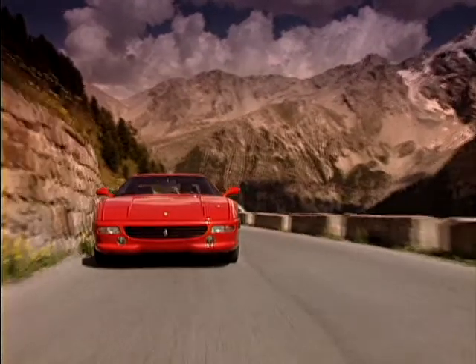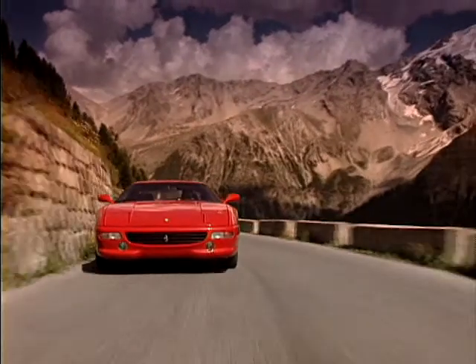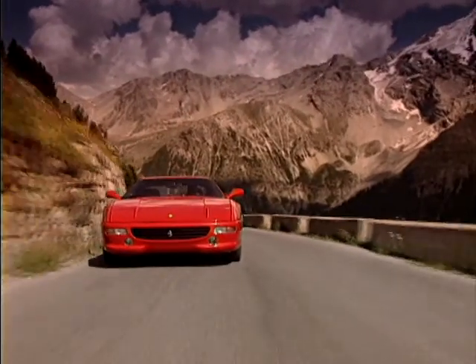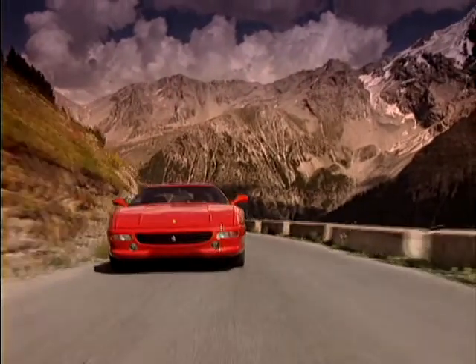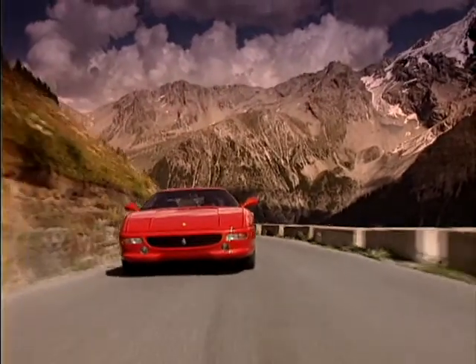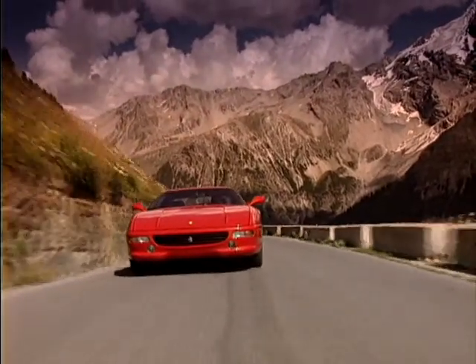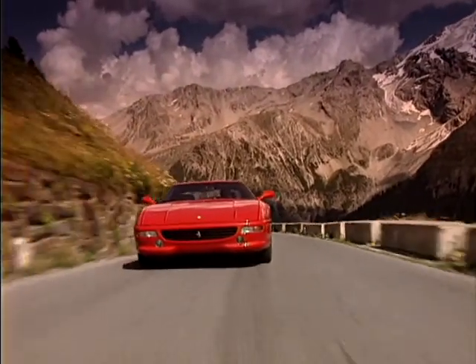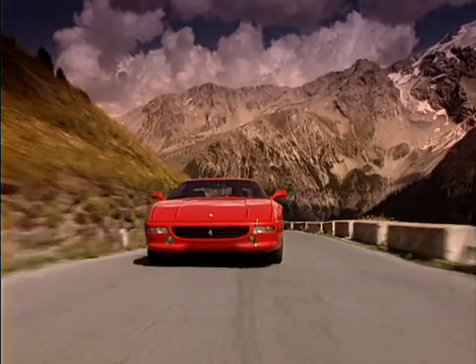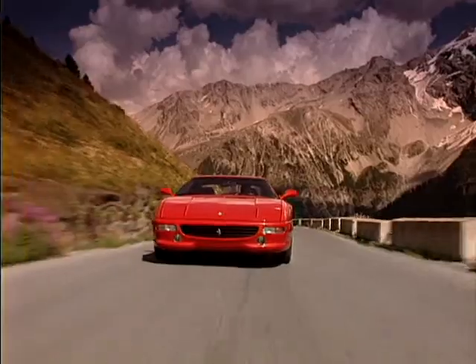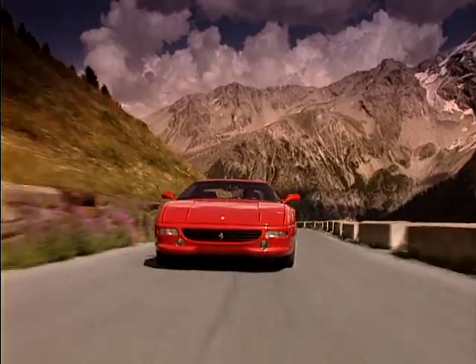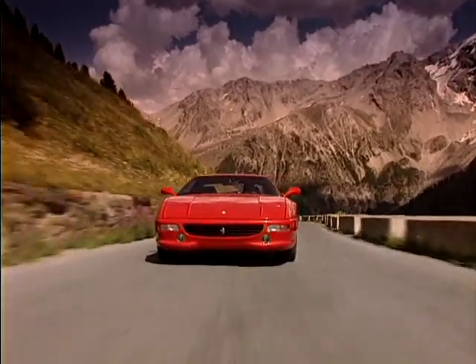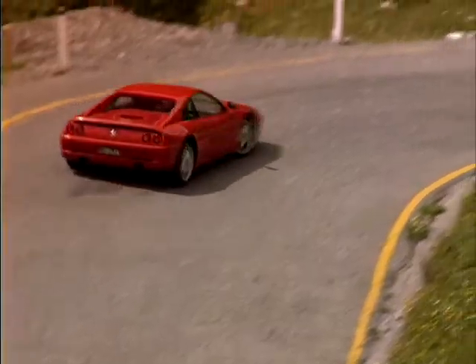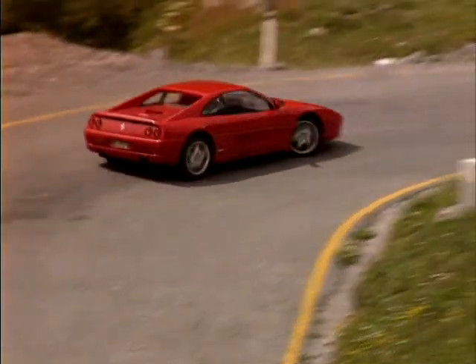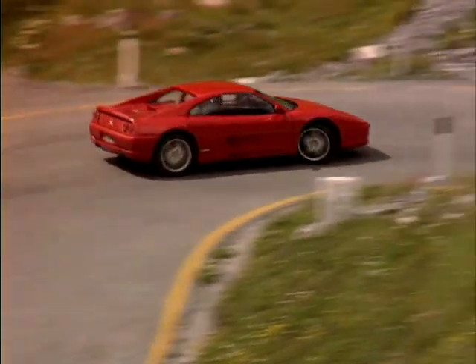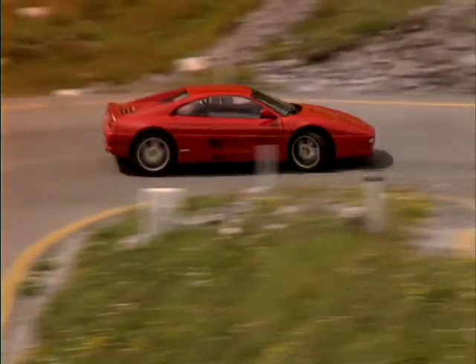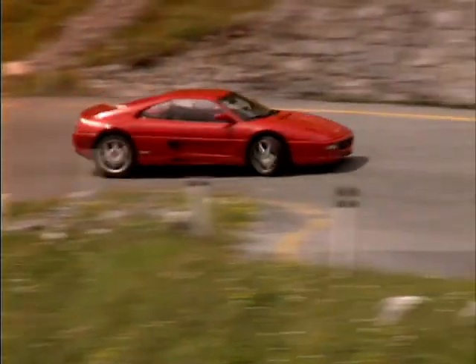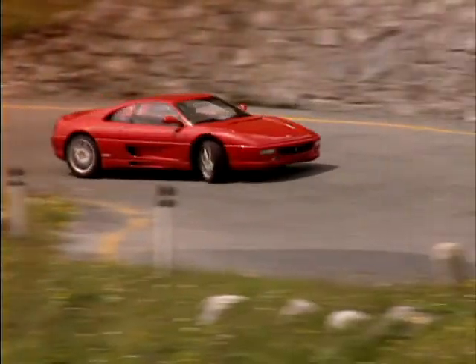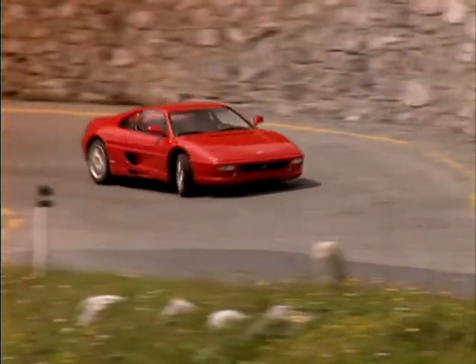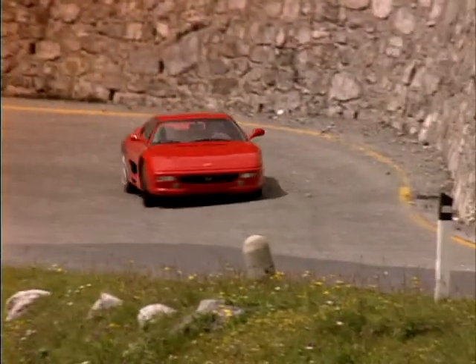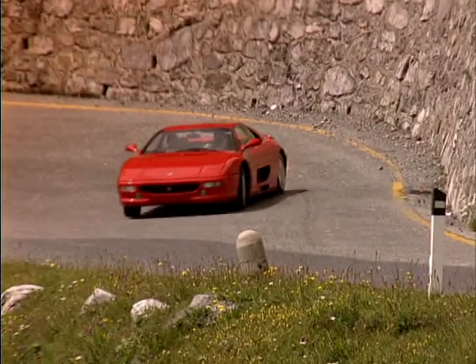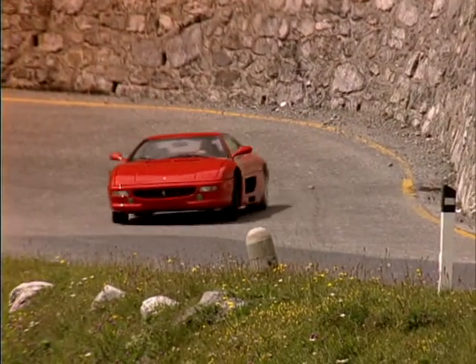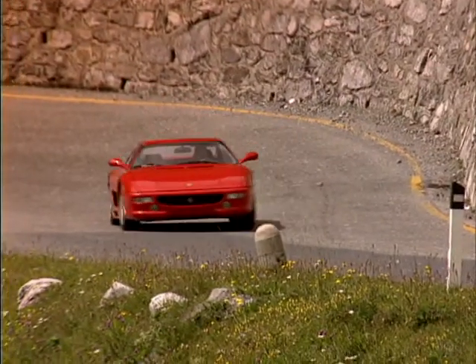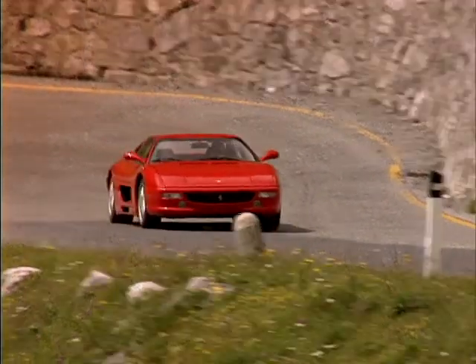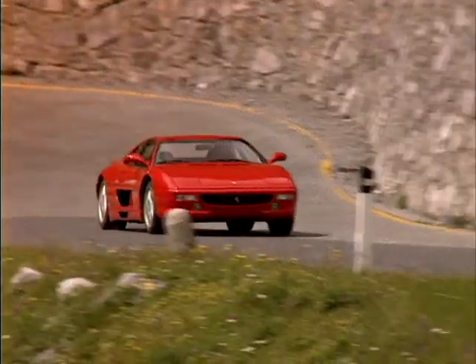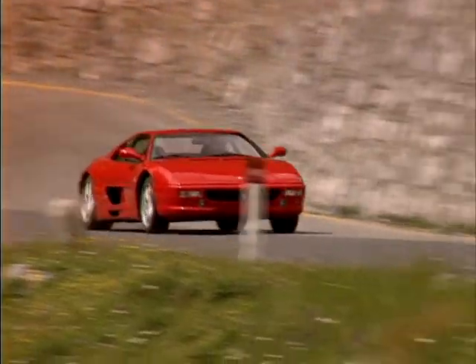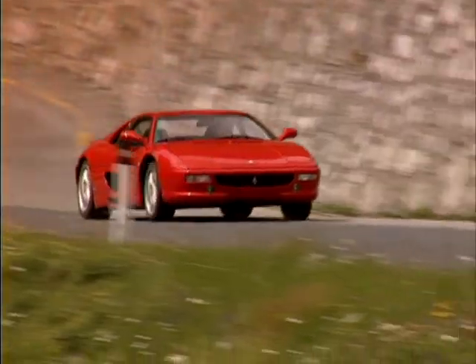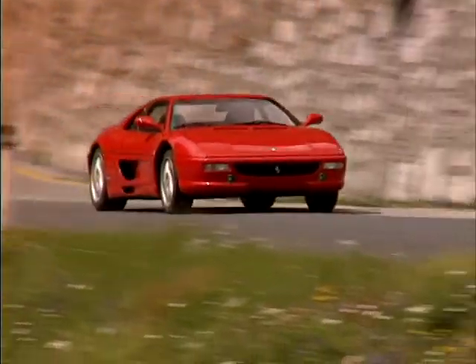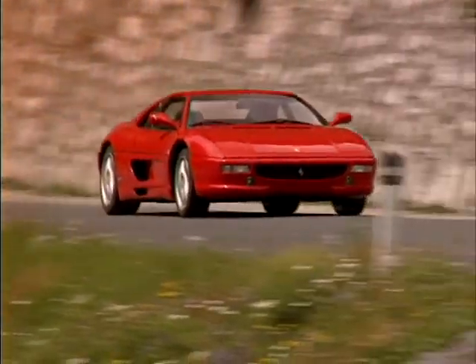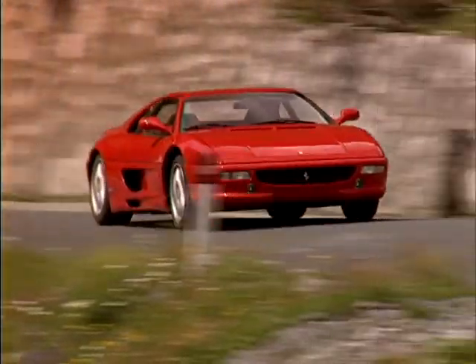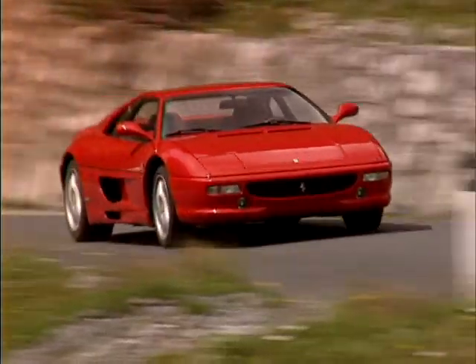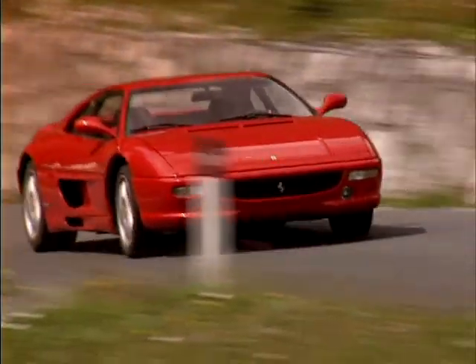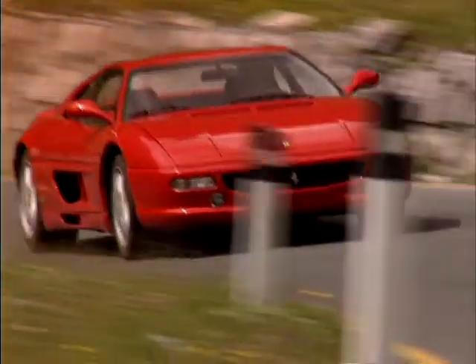Launched in 1994 as the replacement for the 348, the 355 was to become not only one of the most usable Ferraris of all time, but also one of the best.